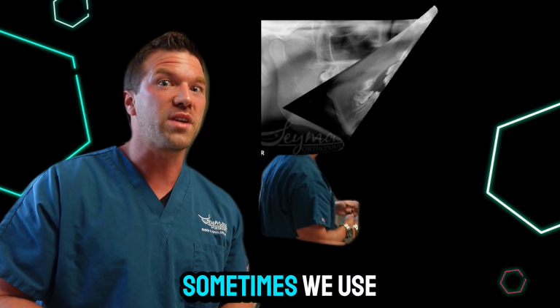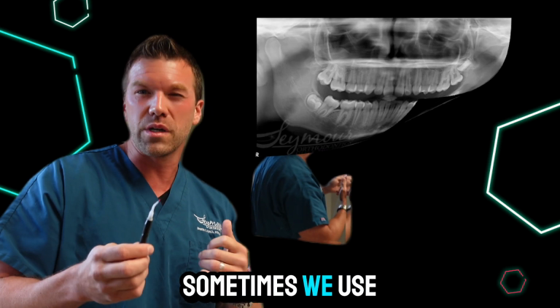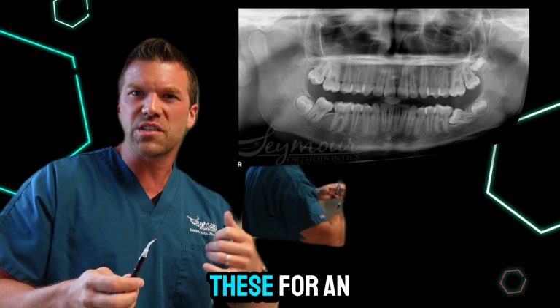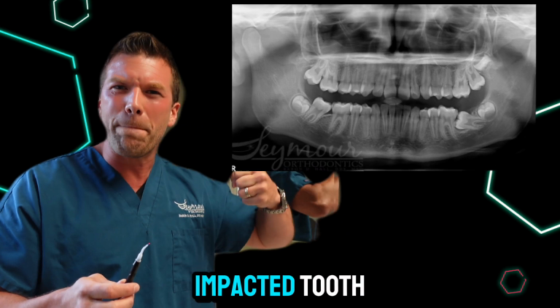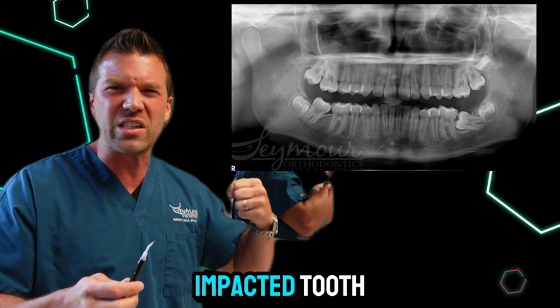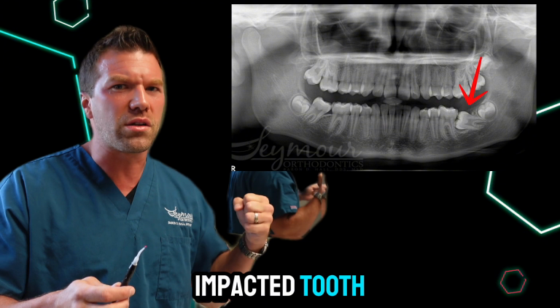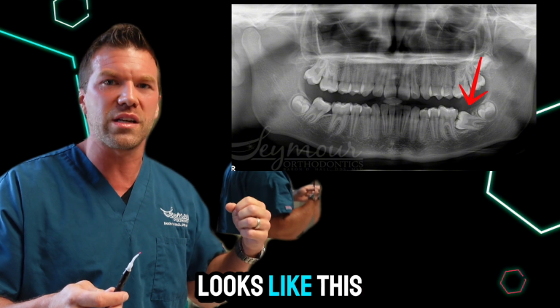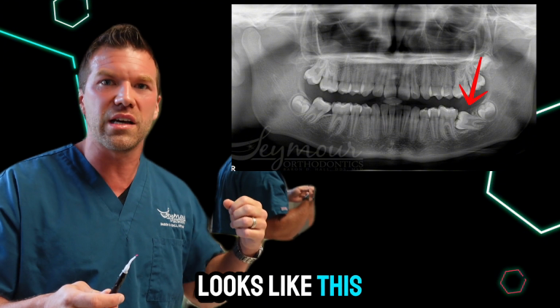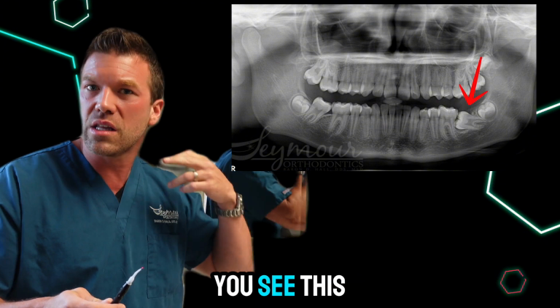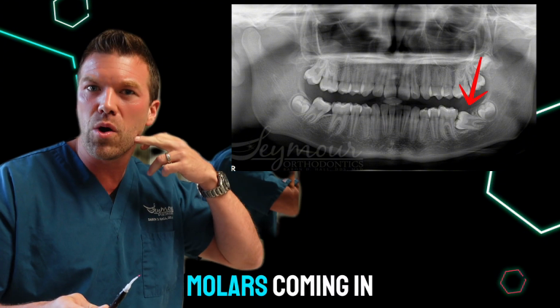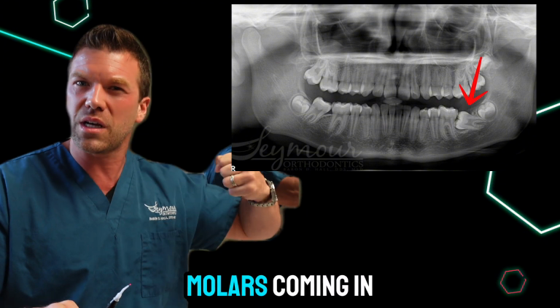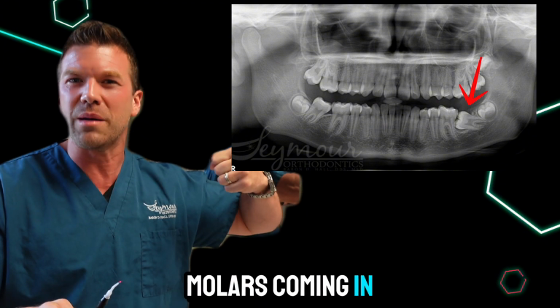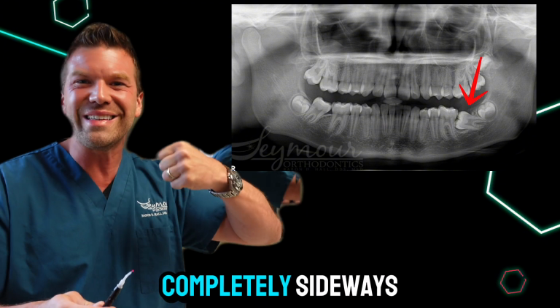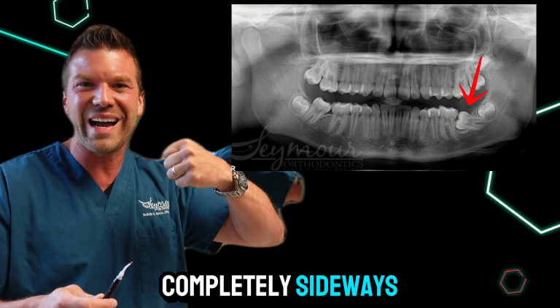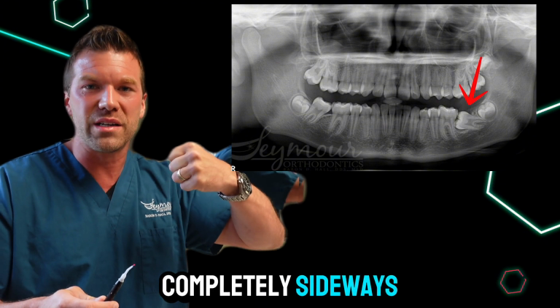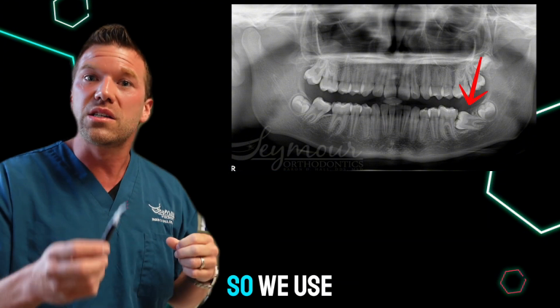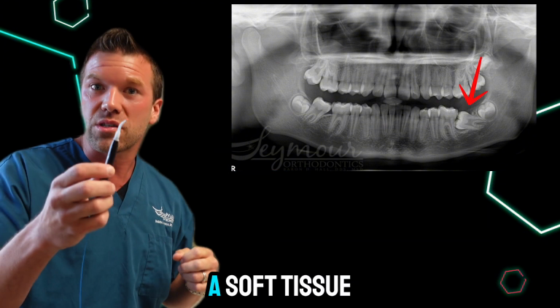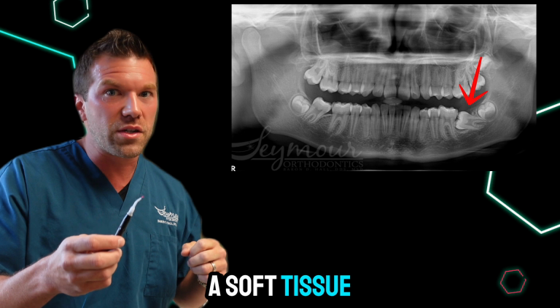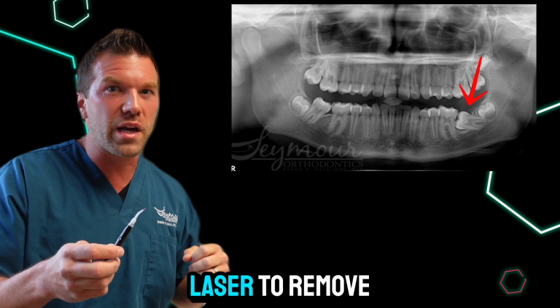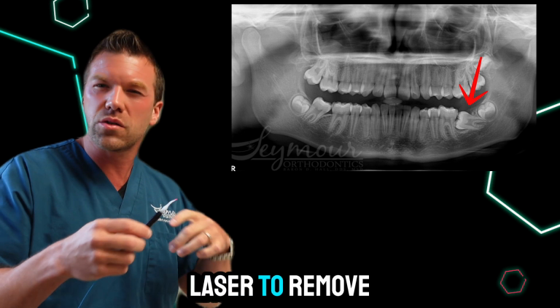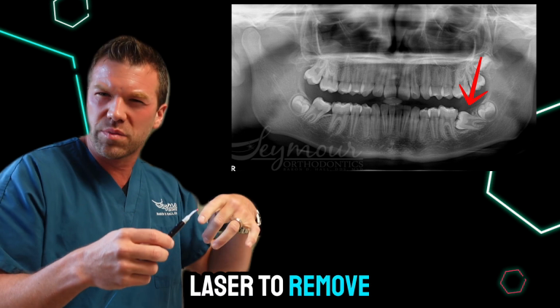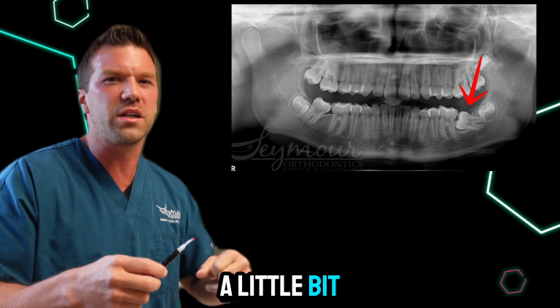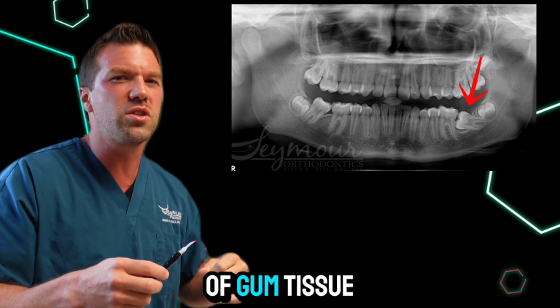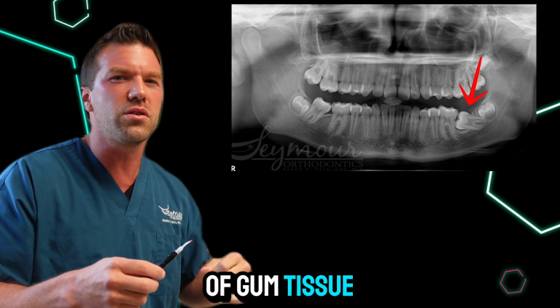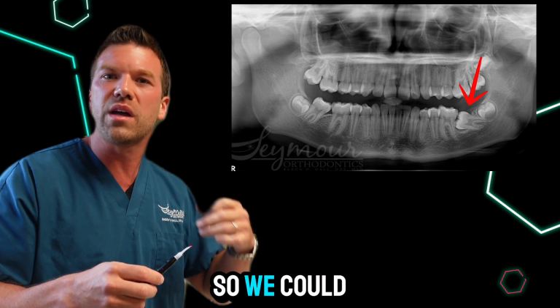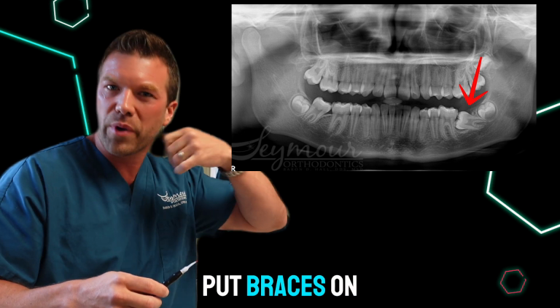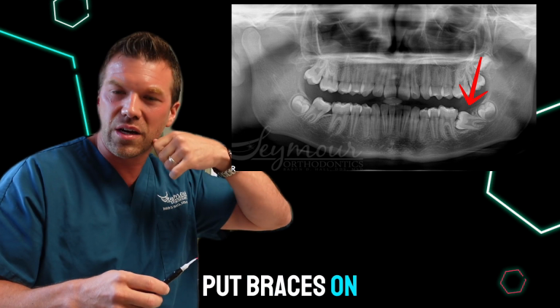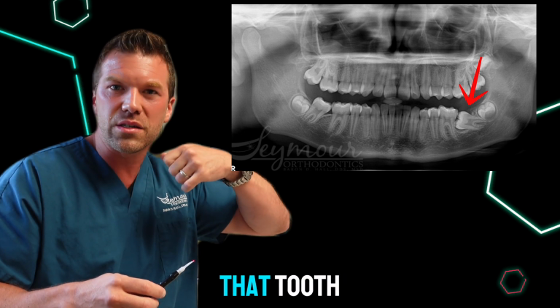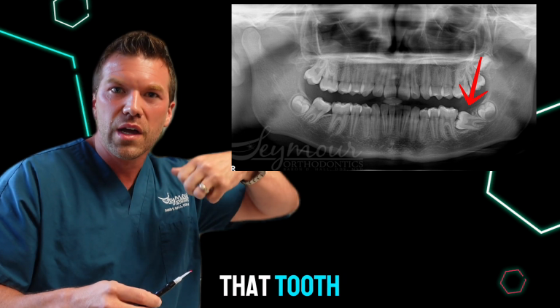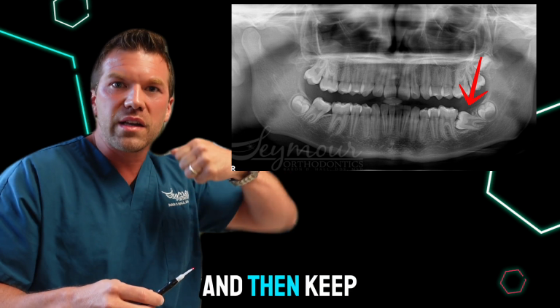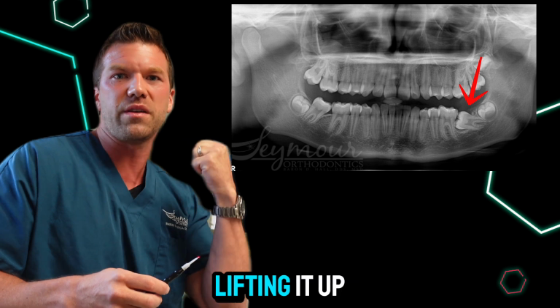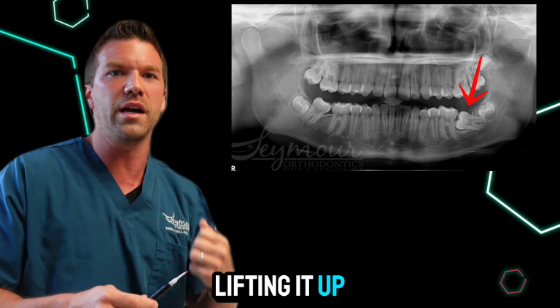Sometimes we'll use these for an impacted tooth that looks like this. You see this molar is coming in completely sideways. So we use a soft tissue laser to remove a little bit of gum tissue so that we can put braces on that tooth and then keep lifting it up.